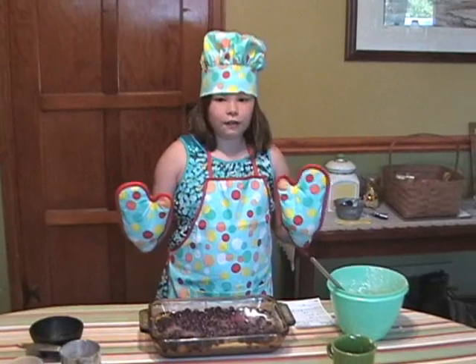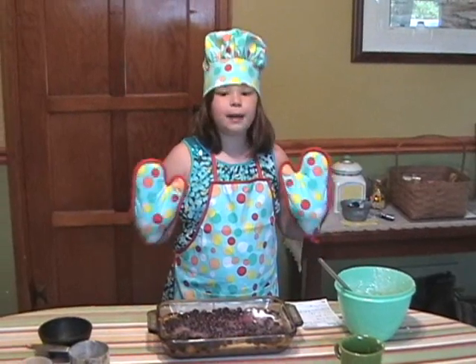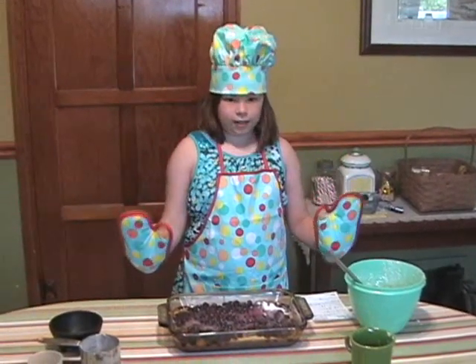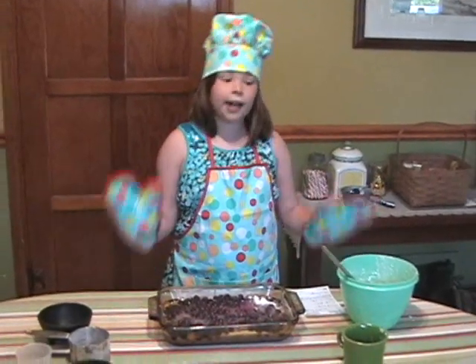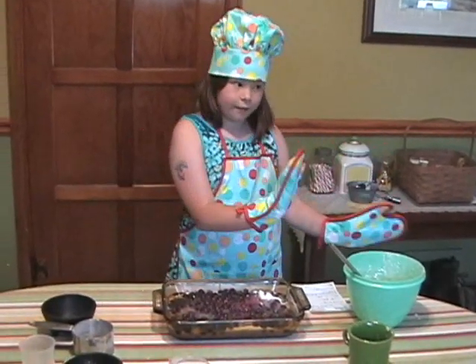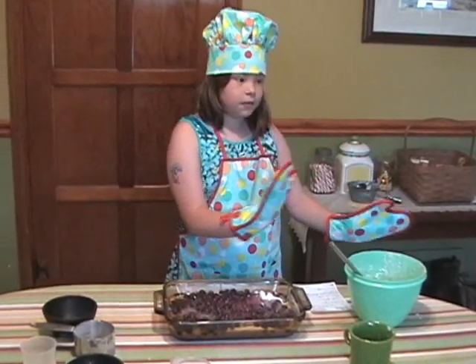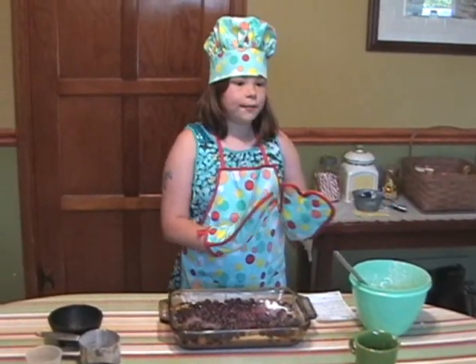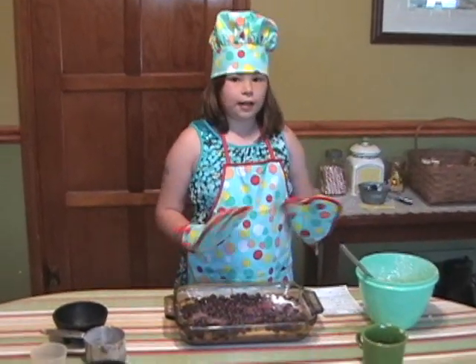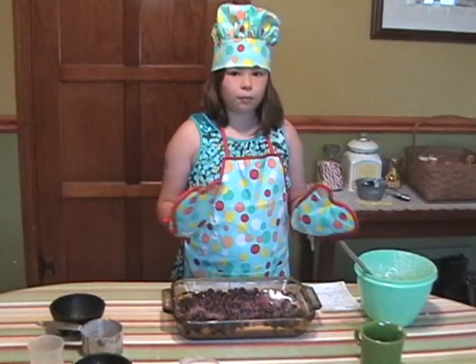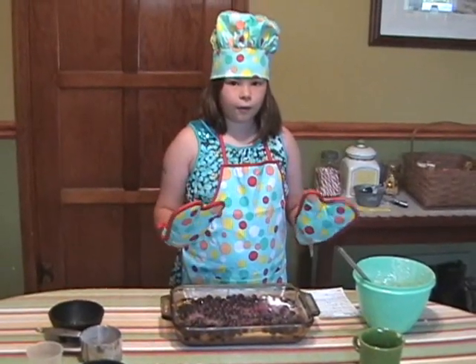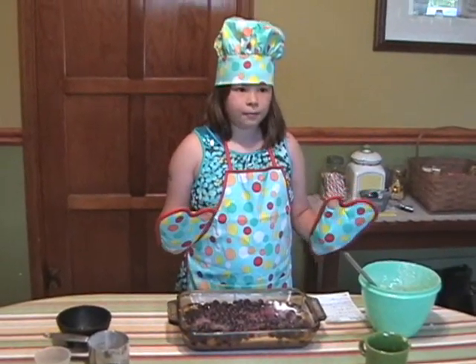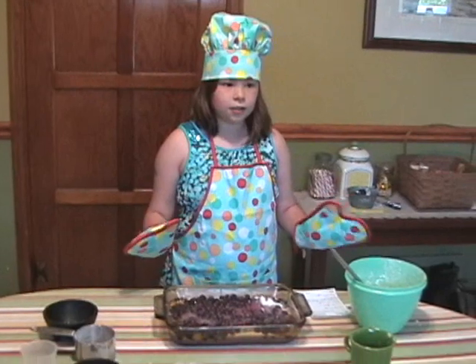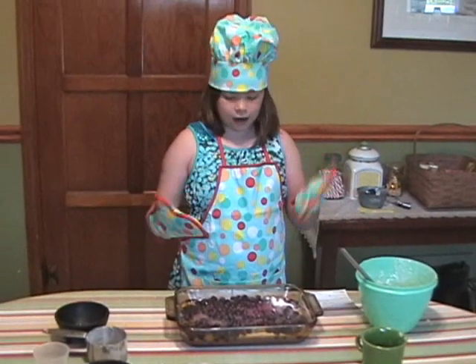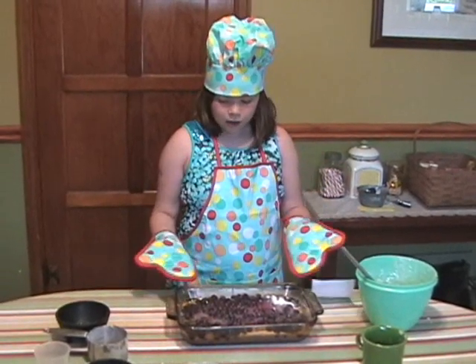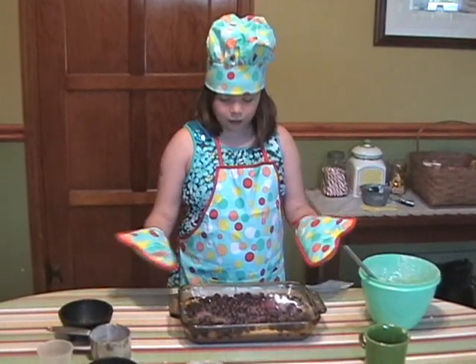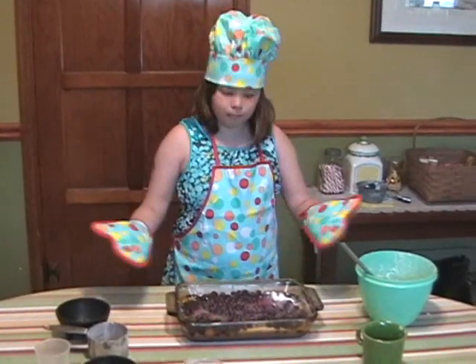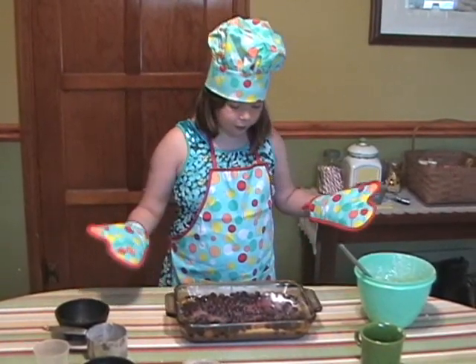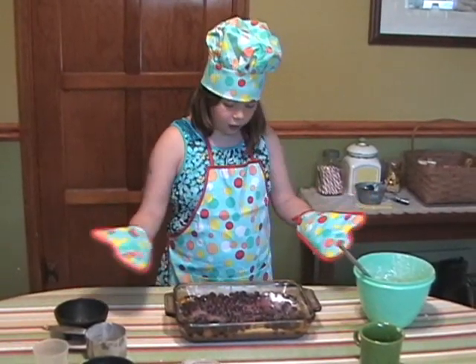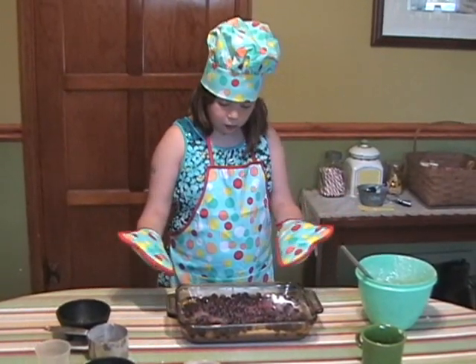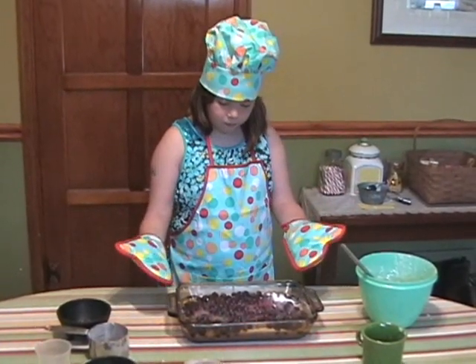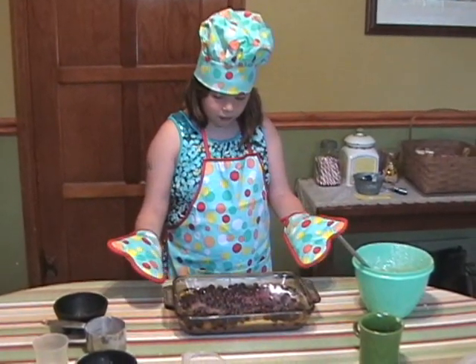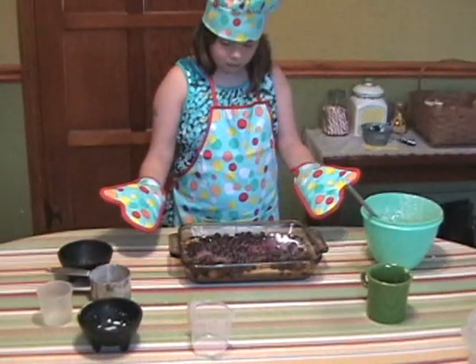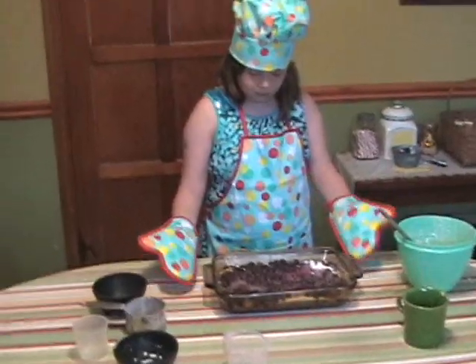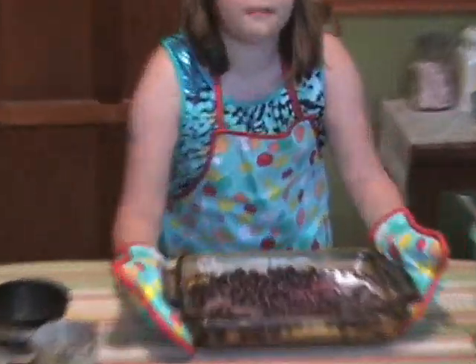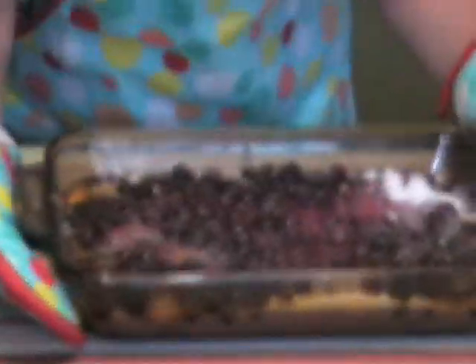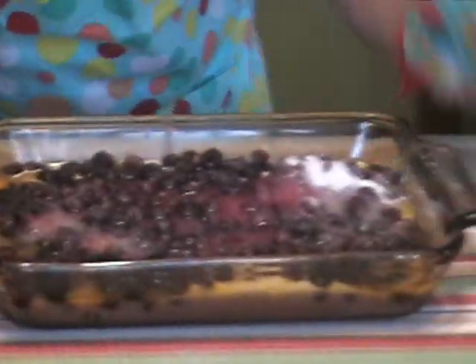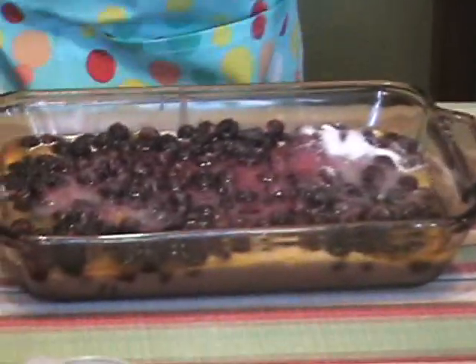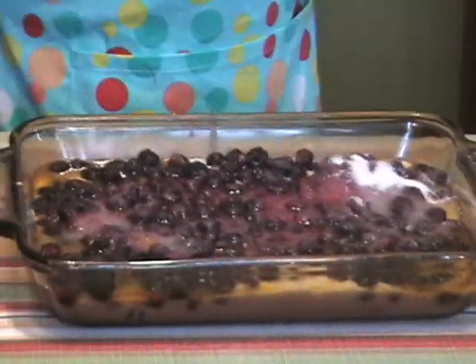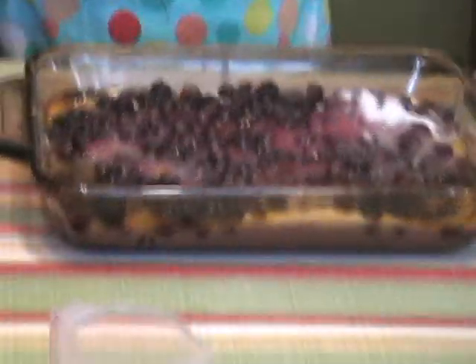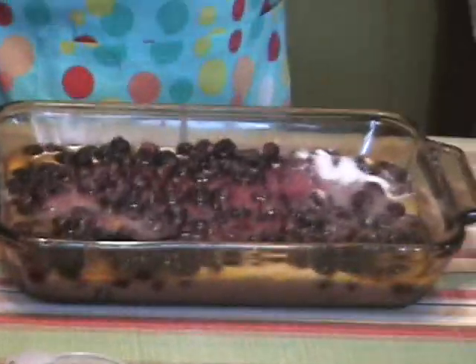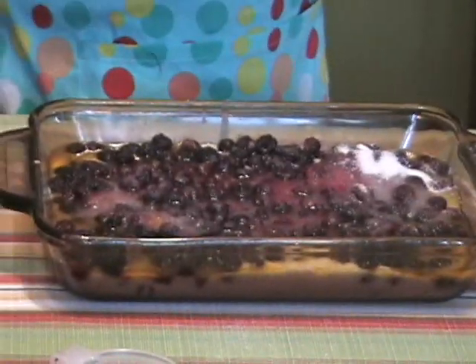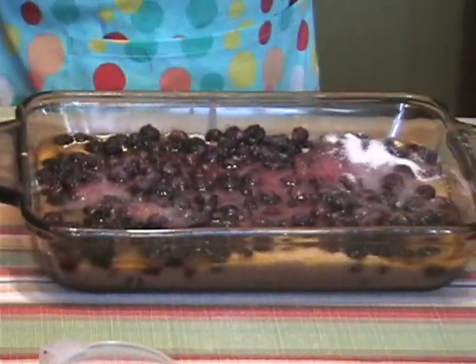45 minutes in the oven. We're going to take a little break for 45 minutes to see how my beautiful, wonderful, favorite concoction turns out — because watching something bake is very boring. So we'll be back in 45.